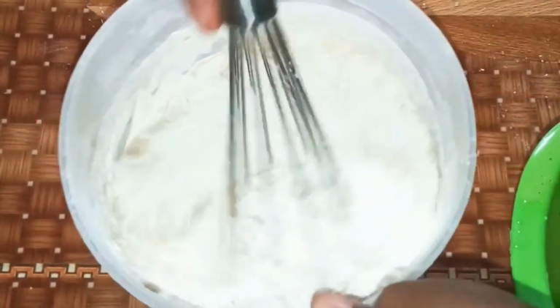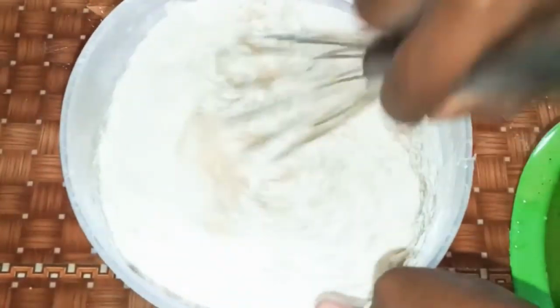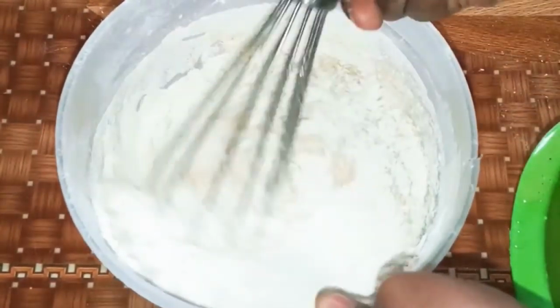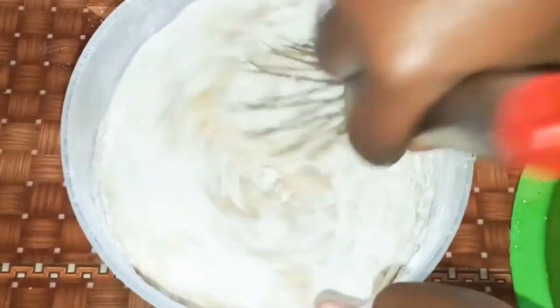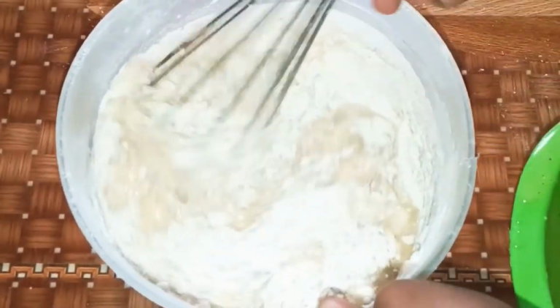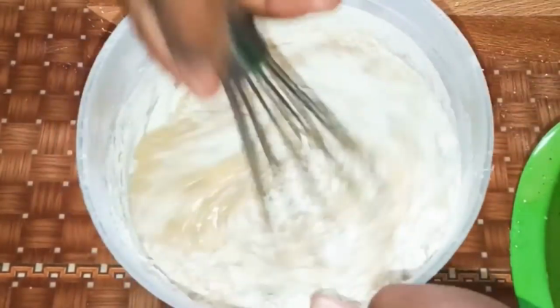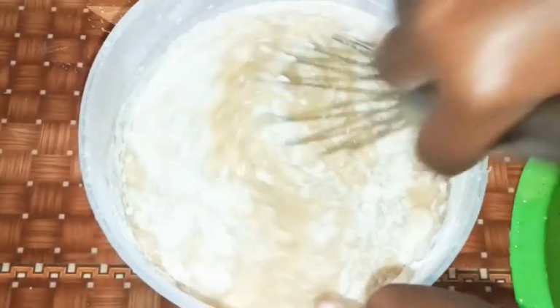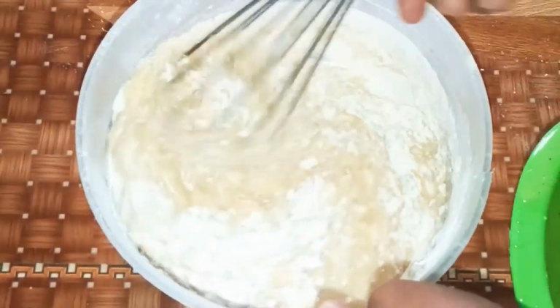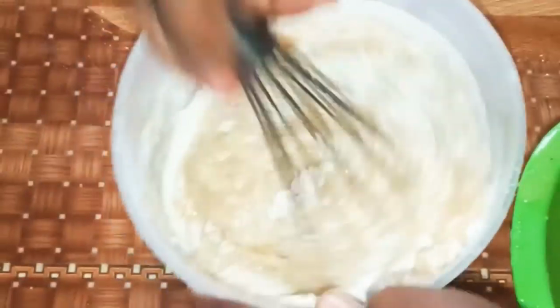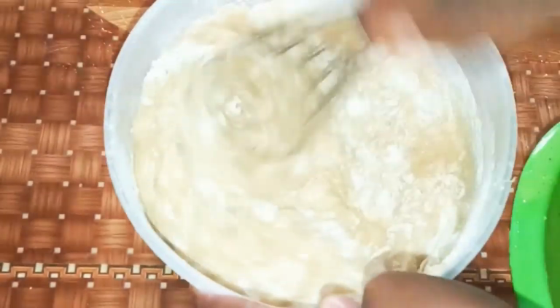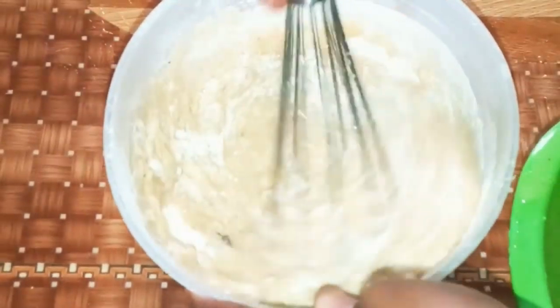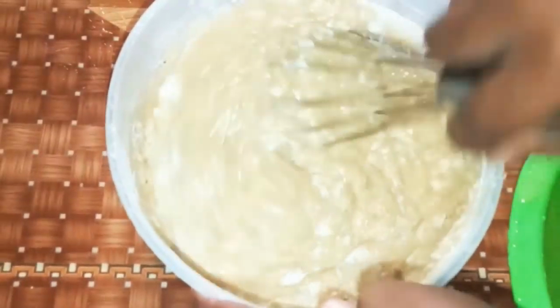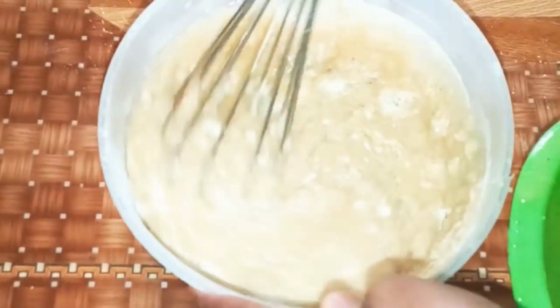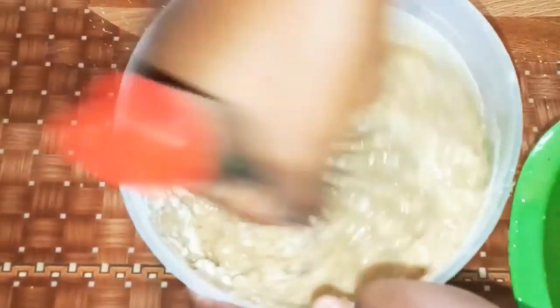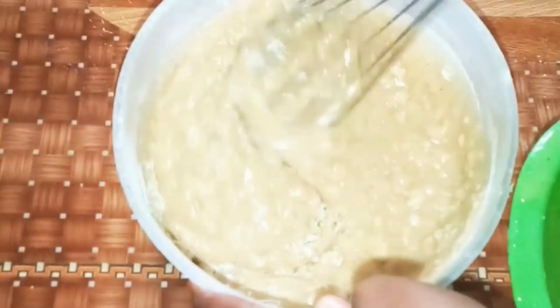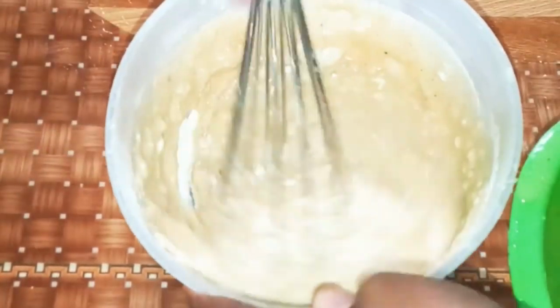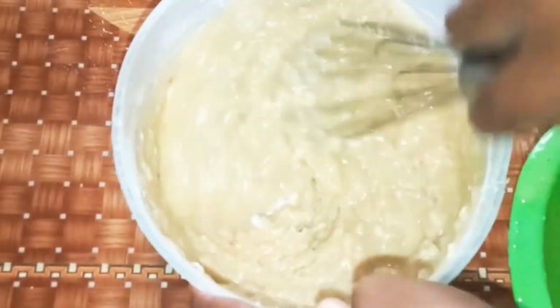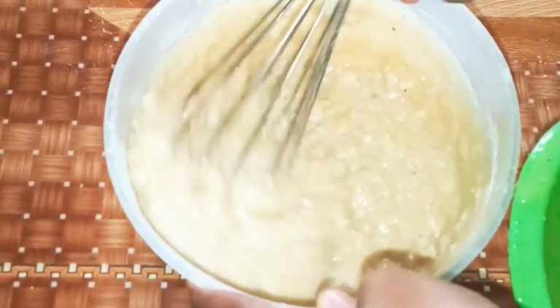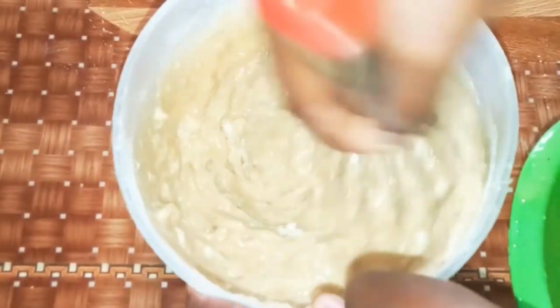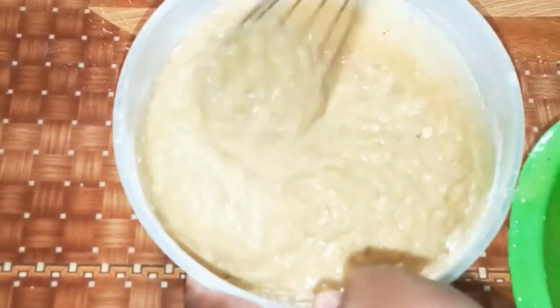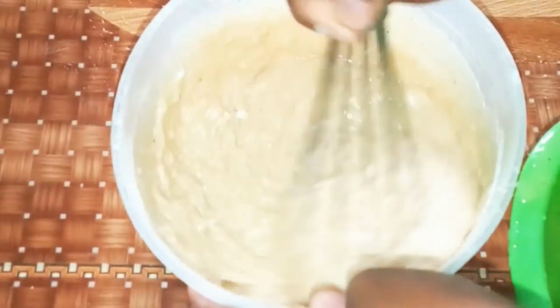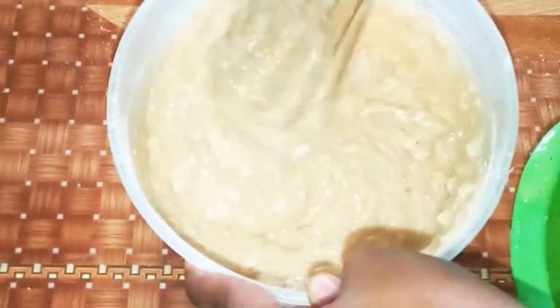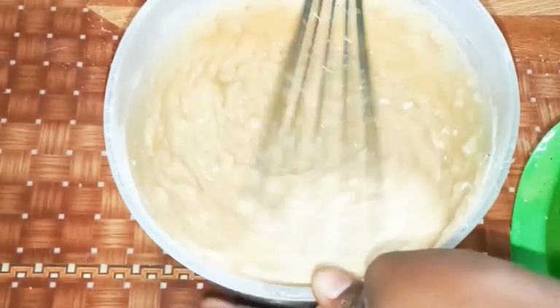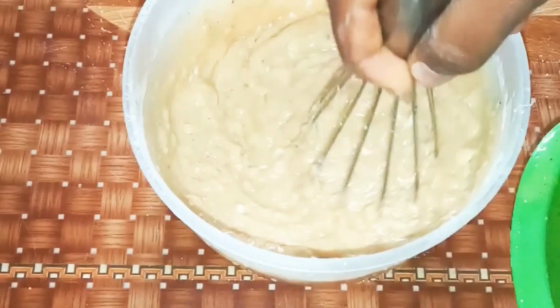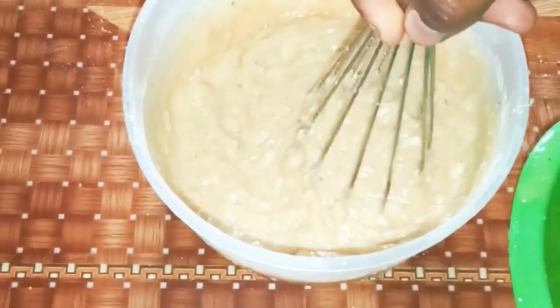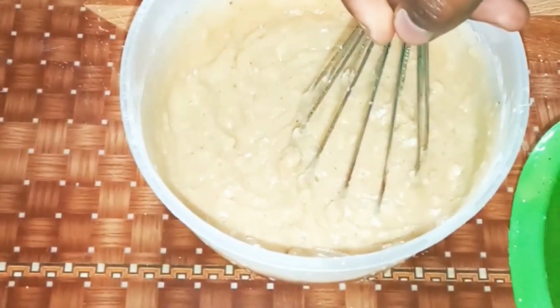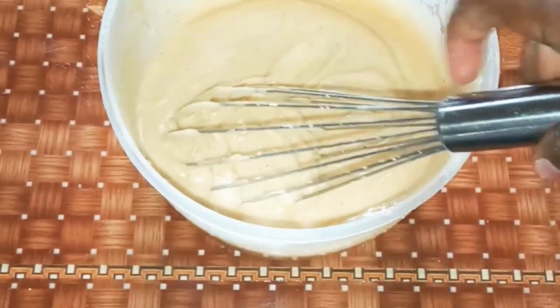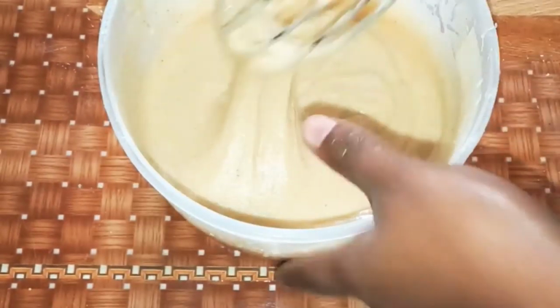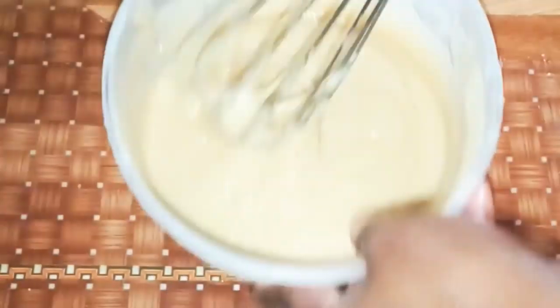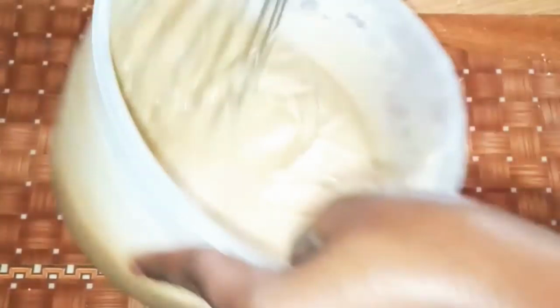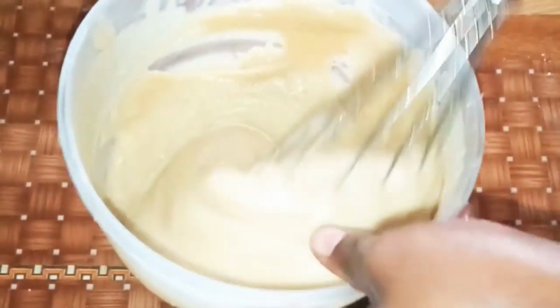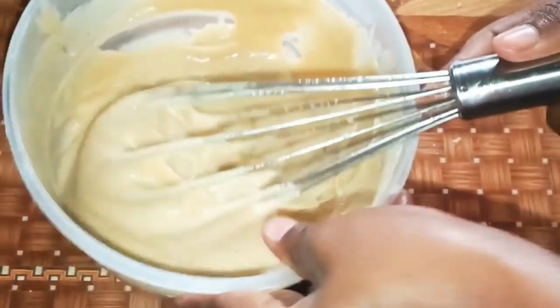Just combine it like that until it's very well combined. After combining it, this is how it looks — the cake batter is perfect.